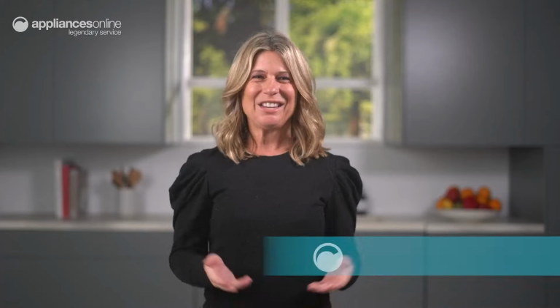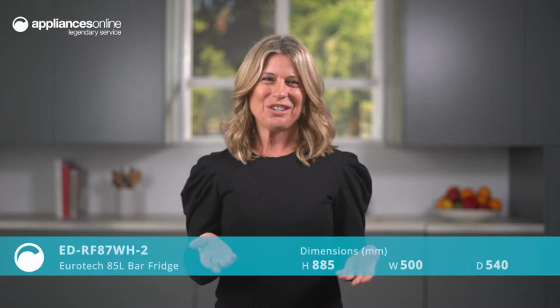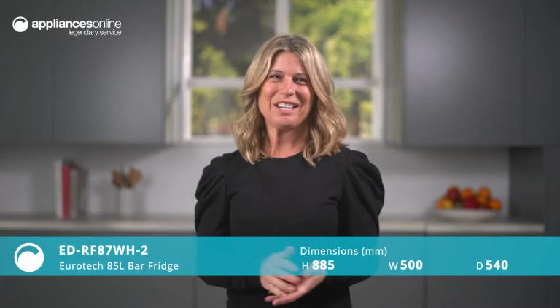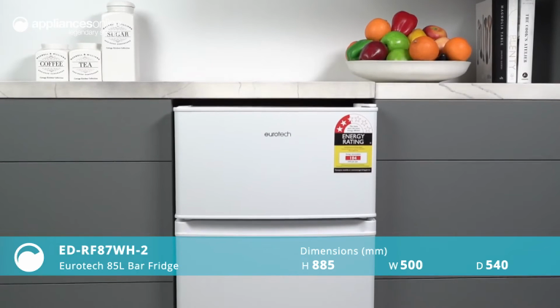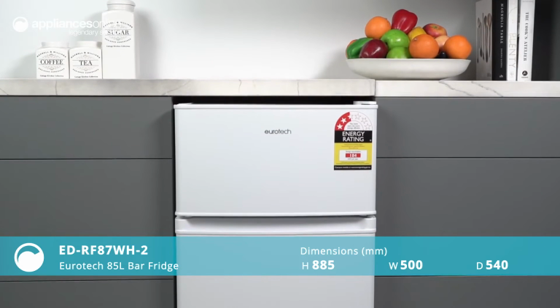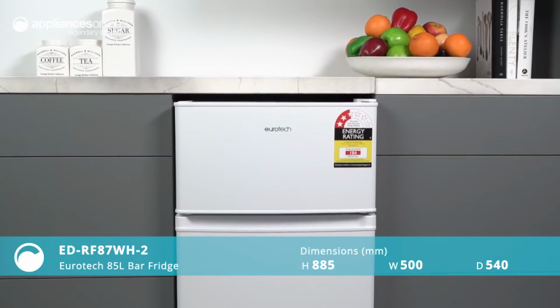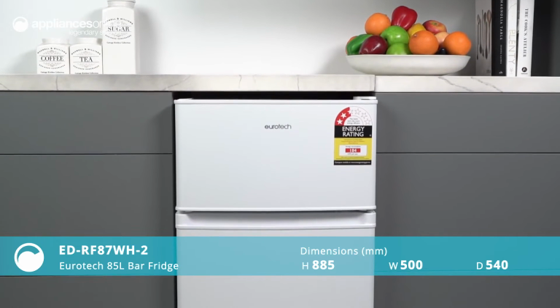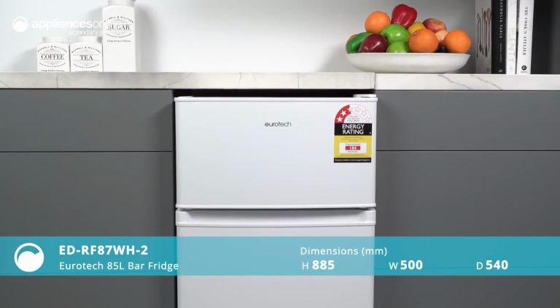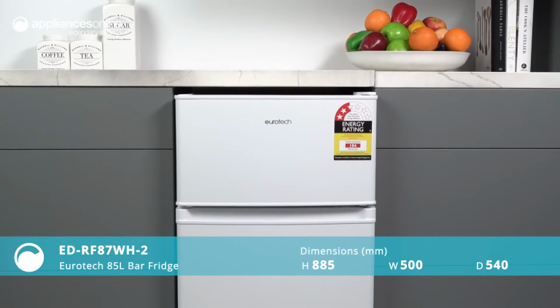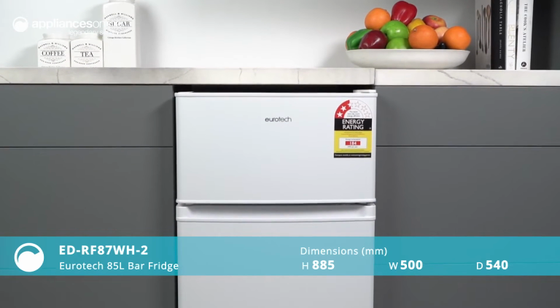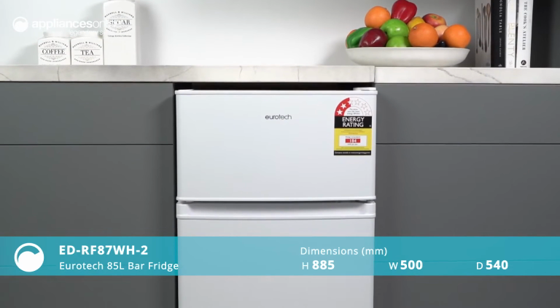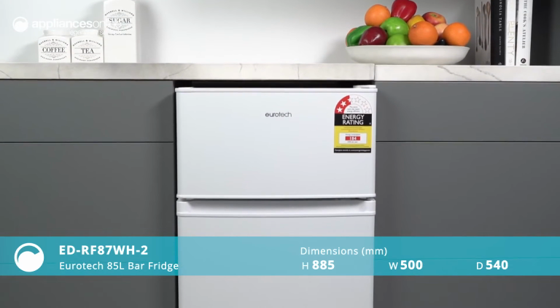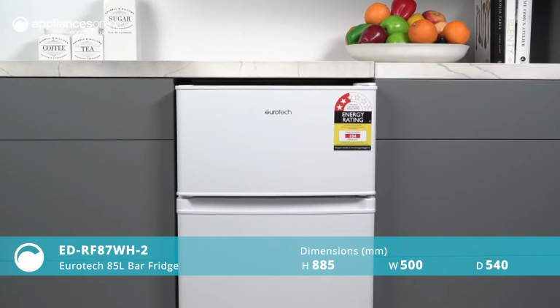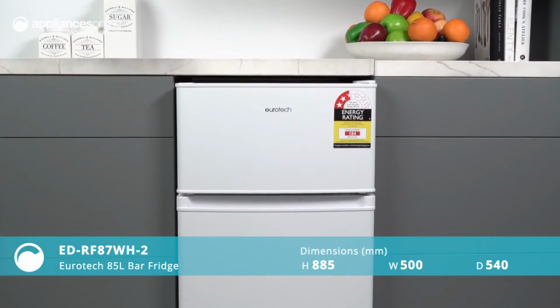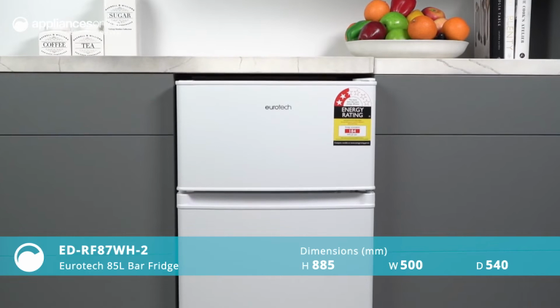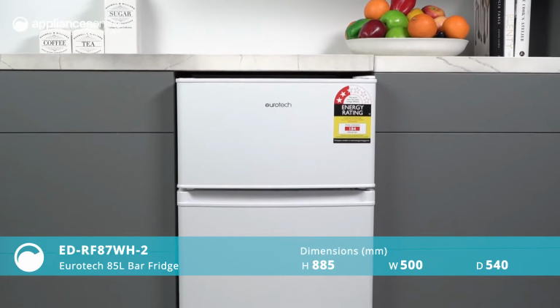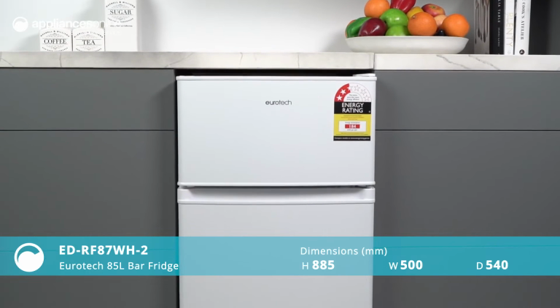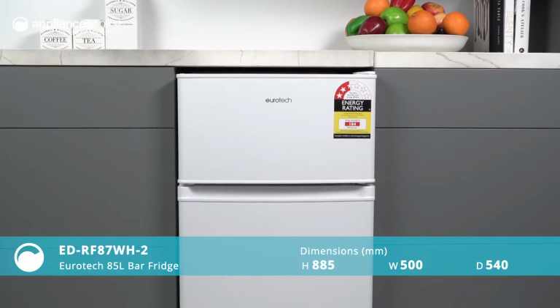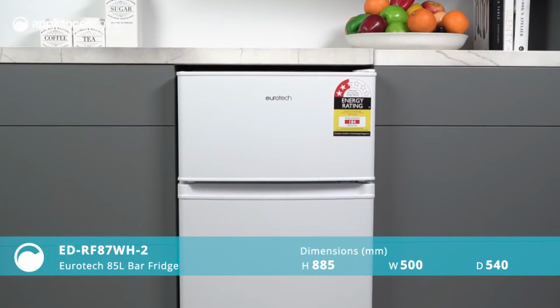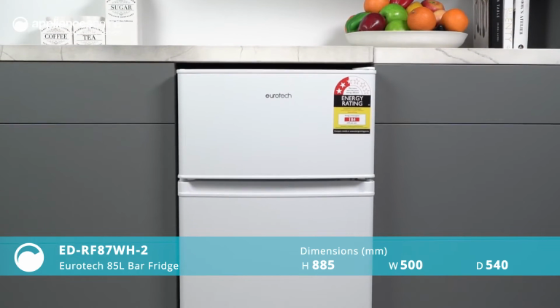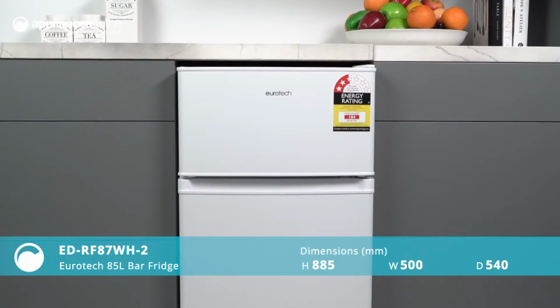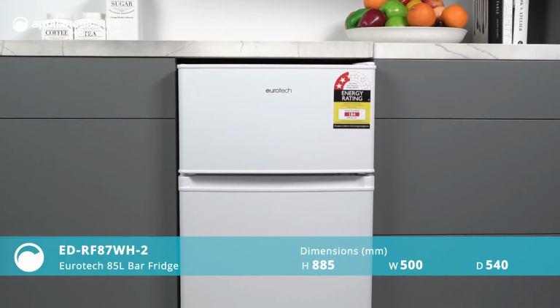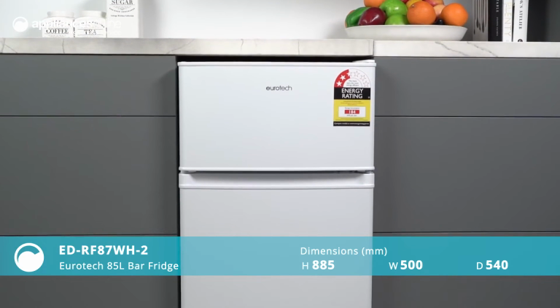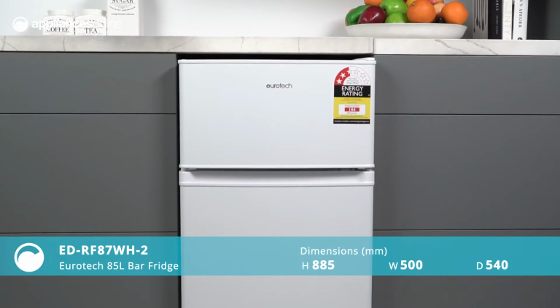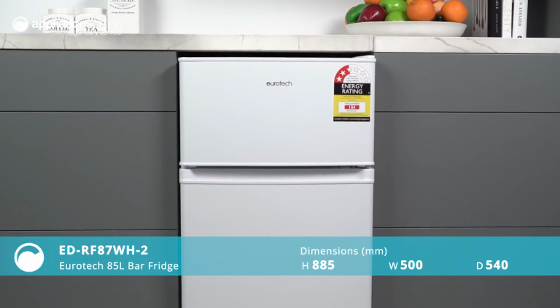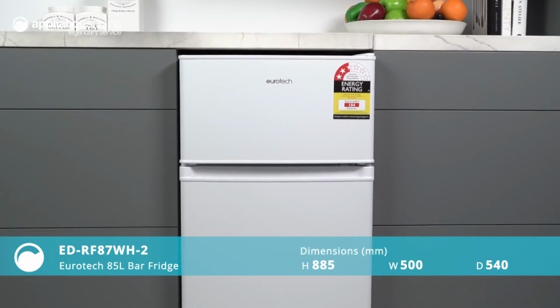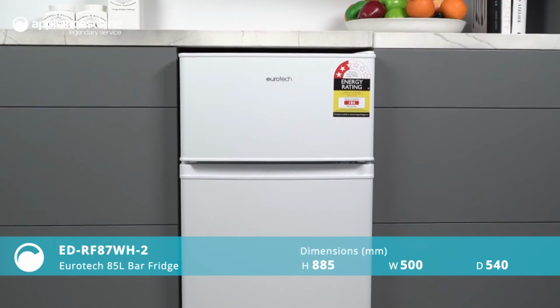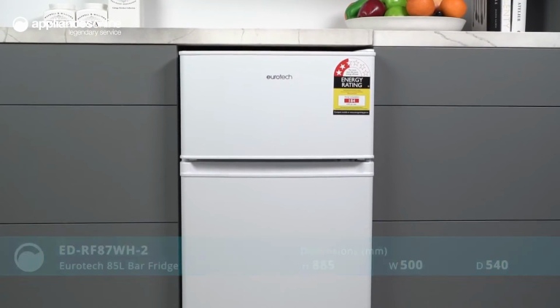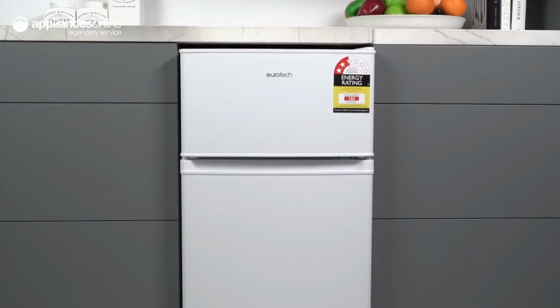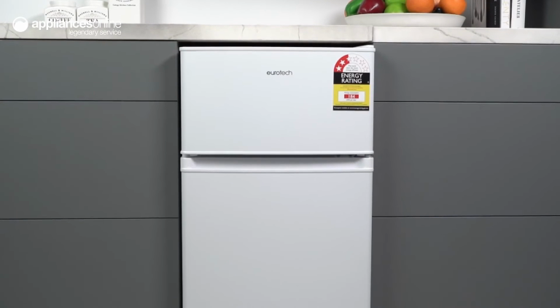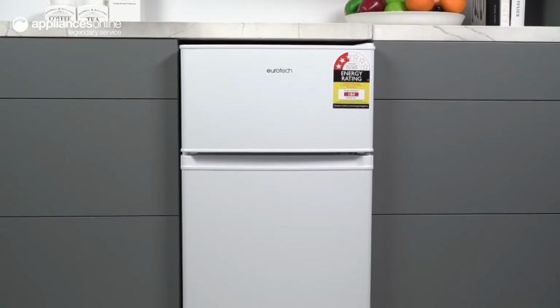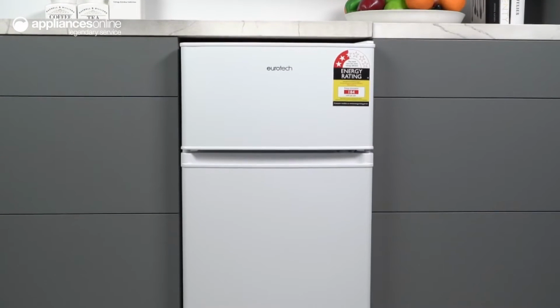Introducing a top mount fridge from Eurotech, perfect for your household needs. This fridge comes in a stunning white finish with a sleek design that will complement most kitchen decors.